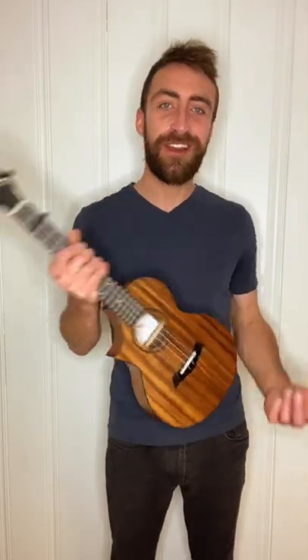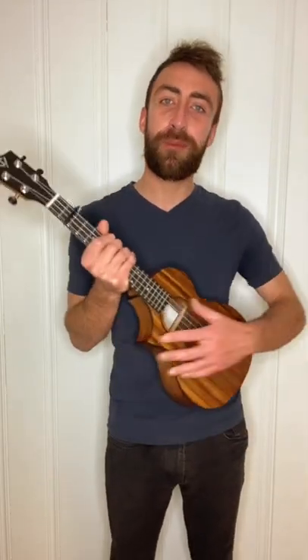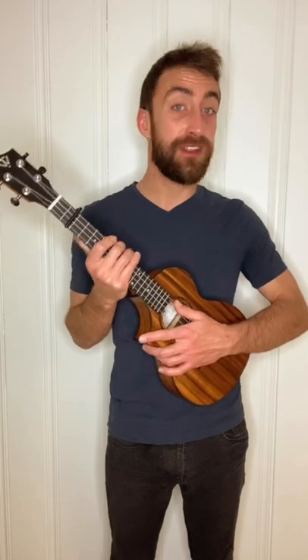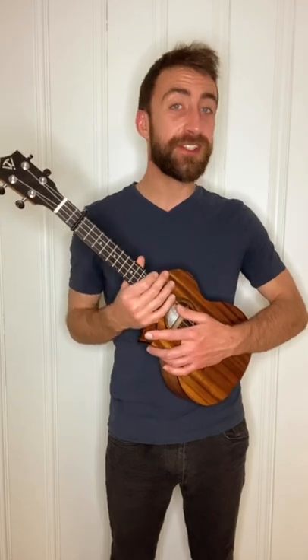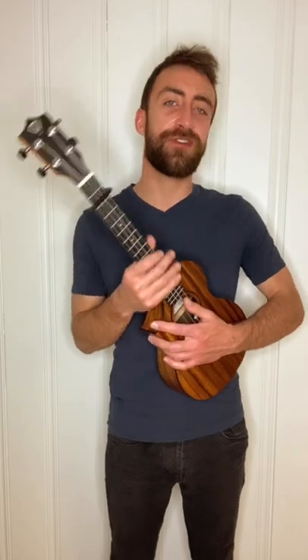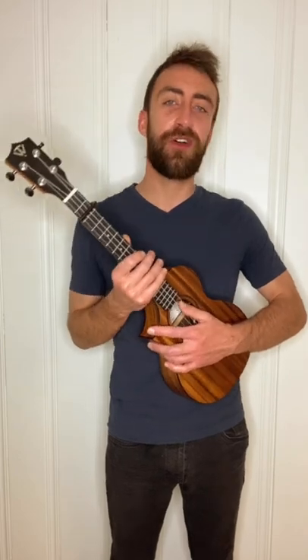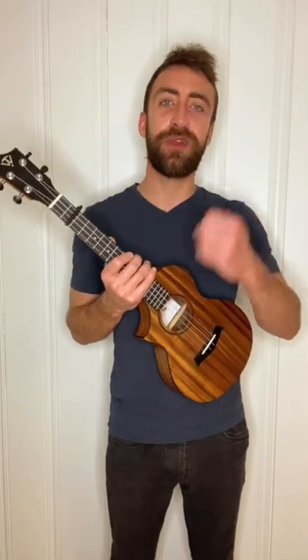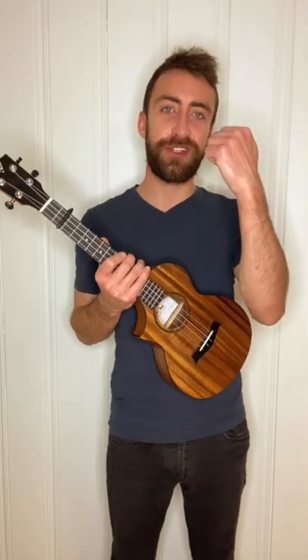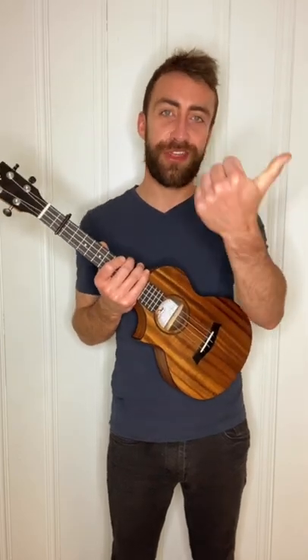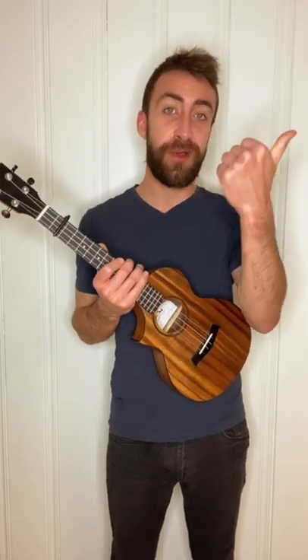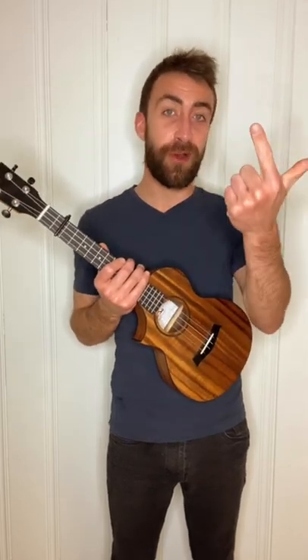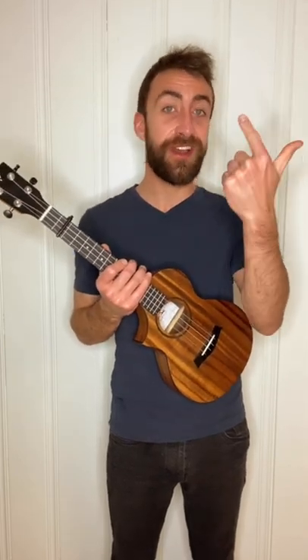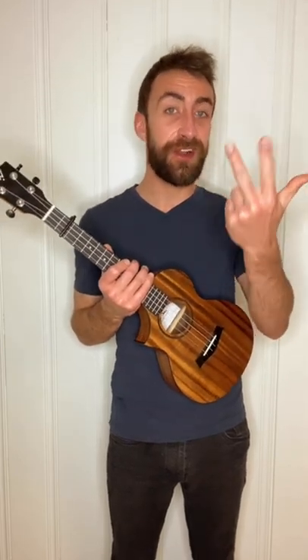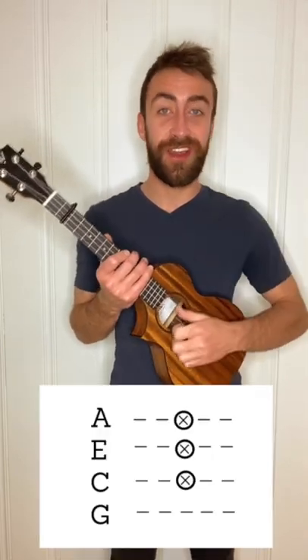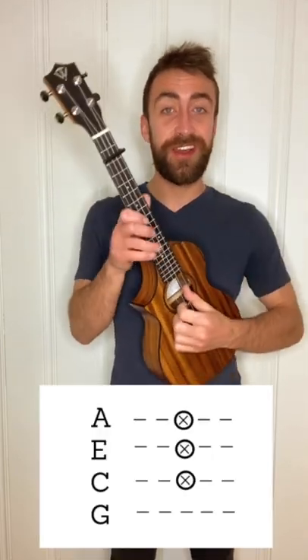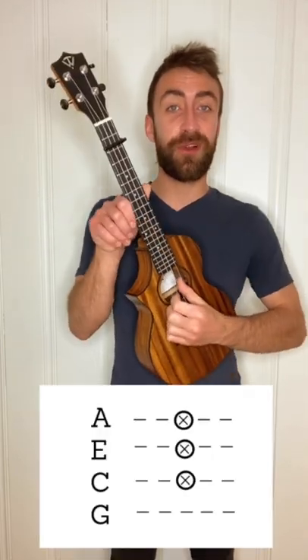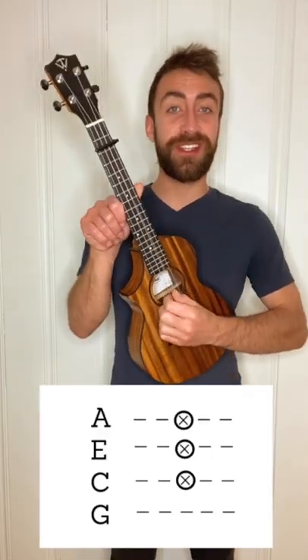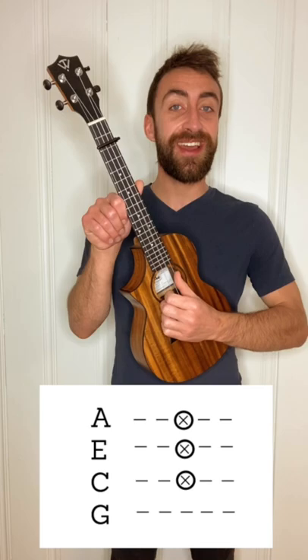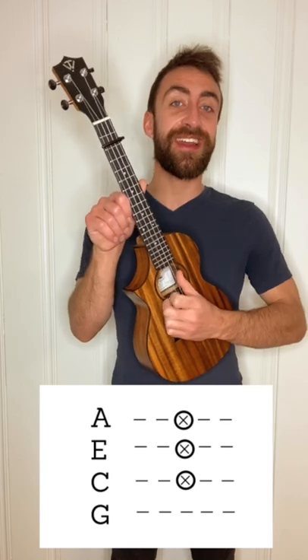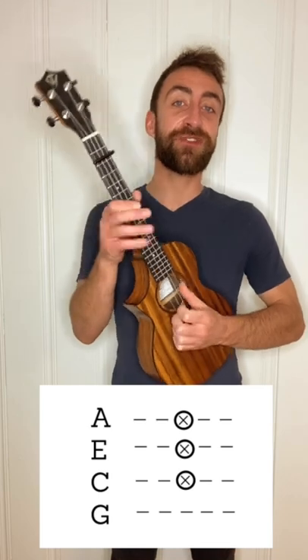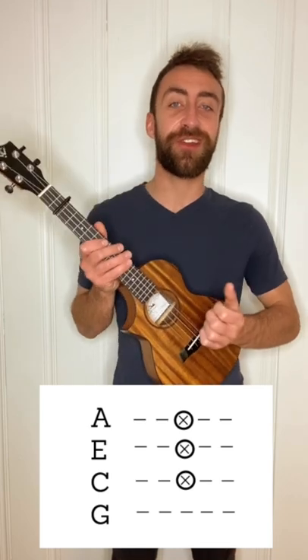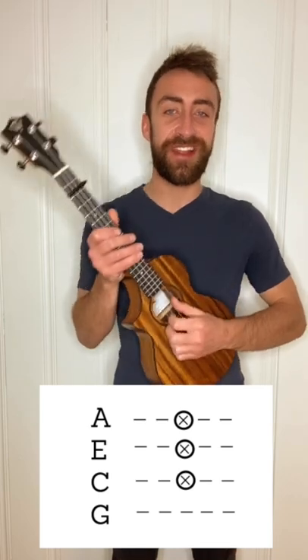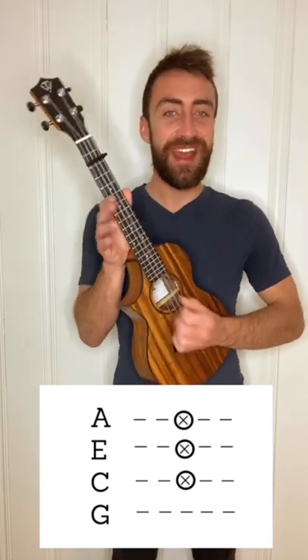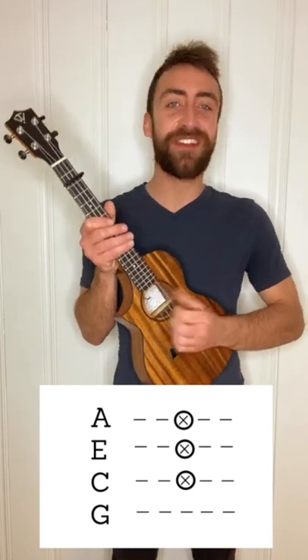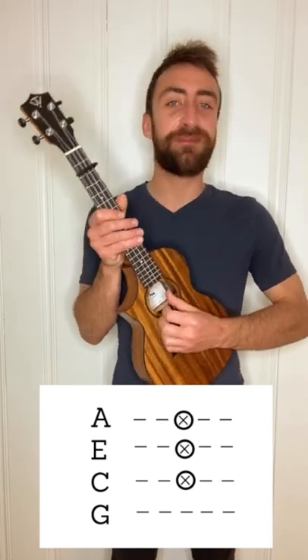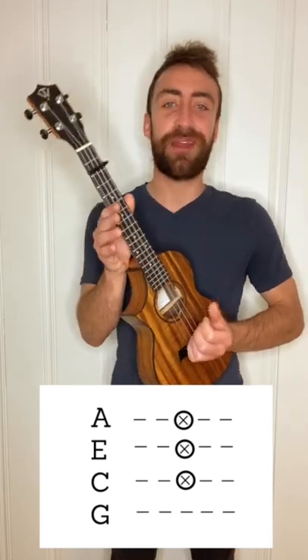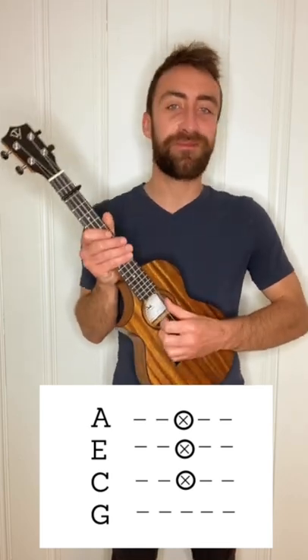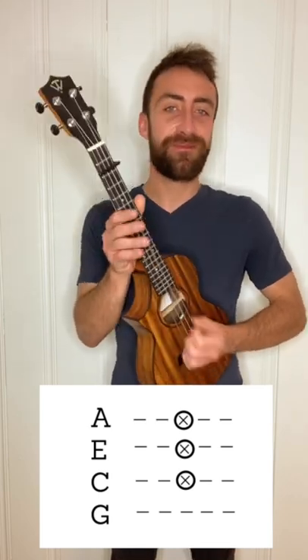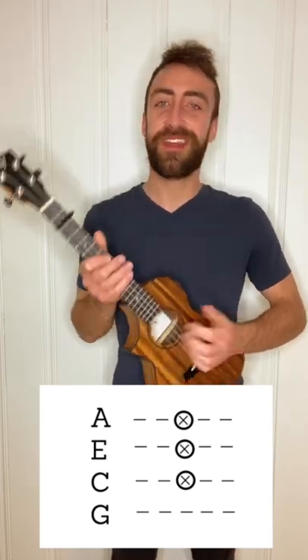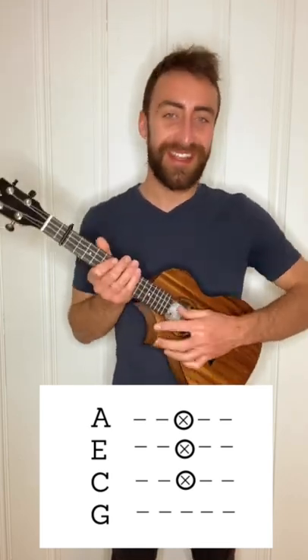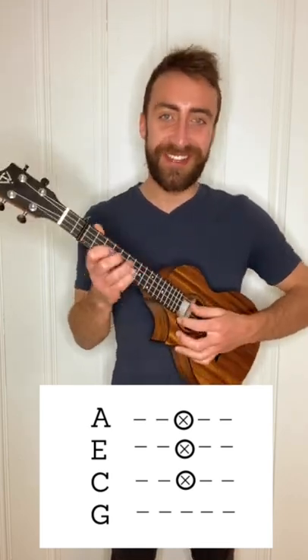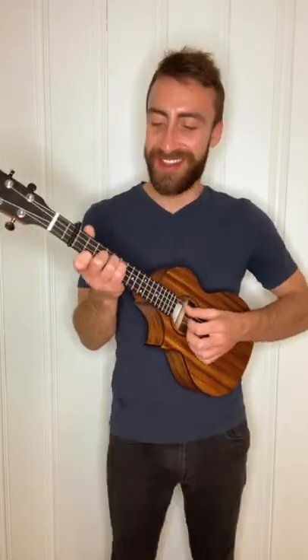For the pattern in the verse section of the song, all we do is use our thumb, pointer and middle finger to pluck the C, E and A string of our ukulele at the same time. It sounds like this.